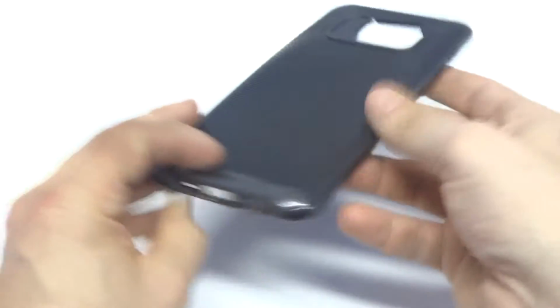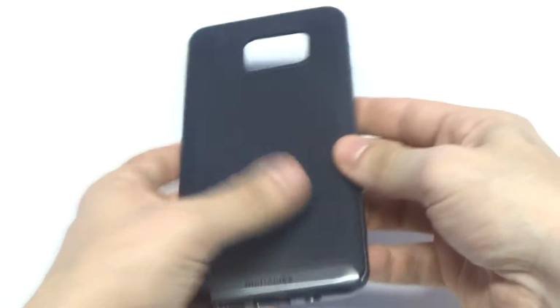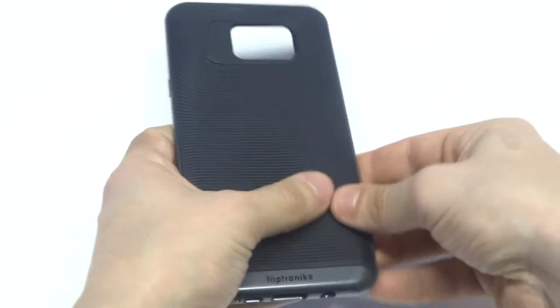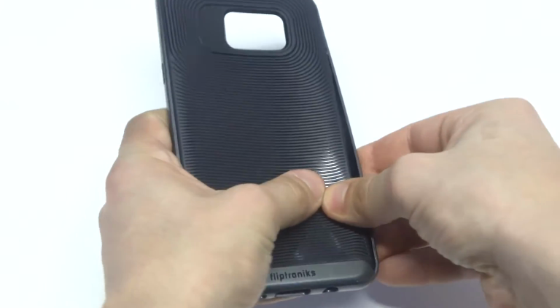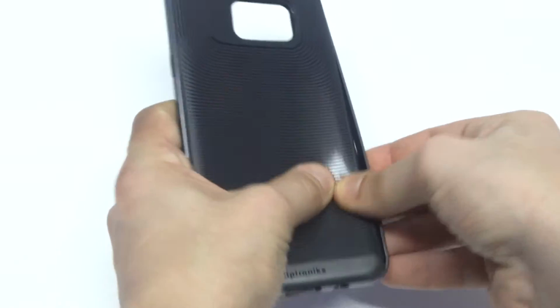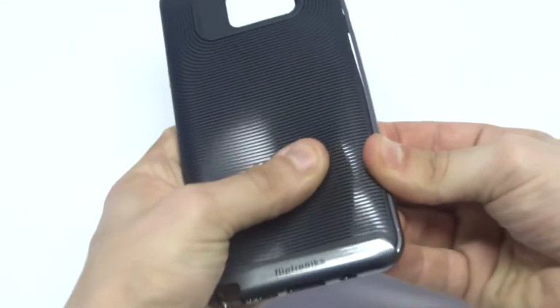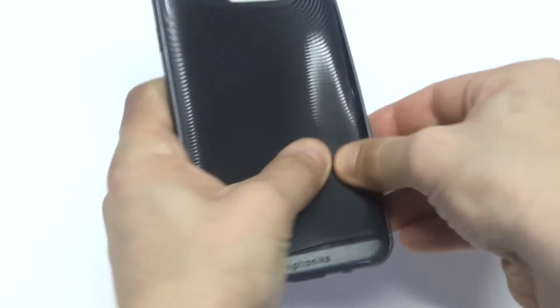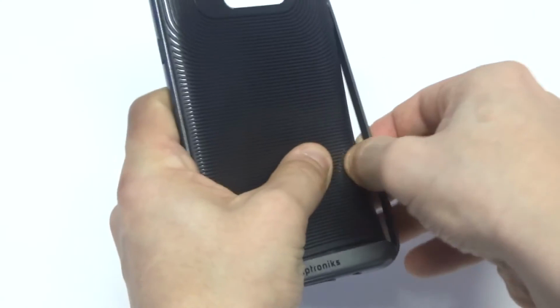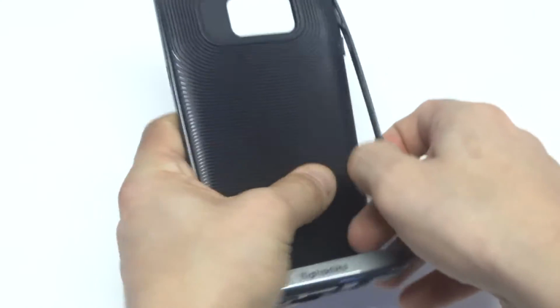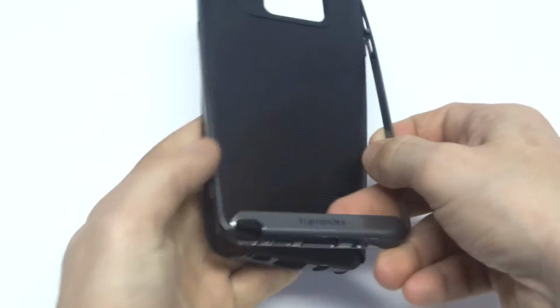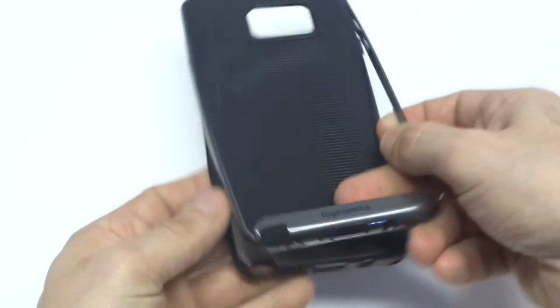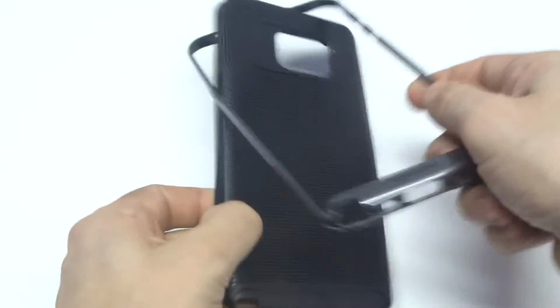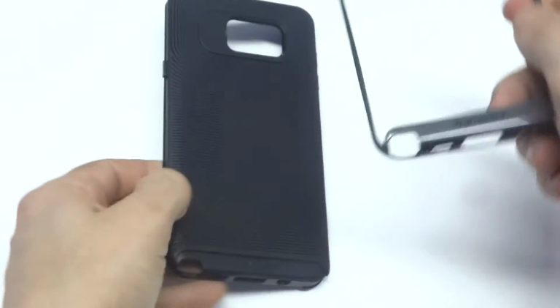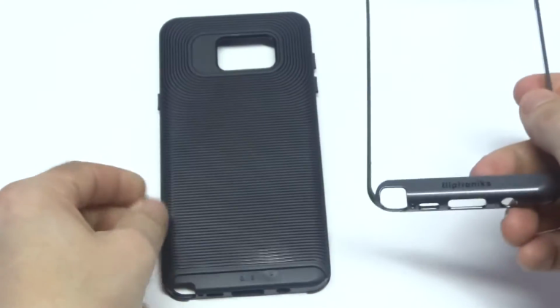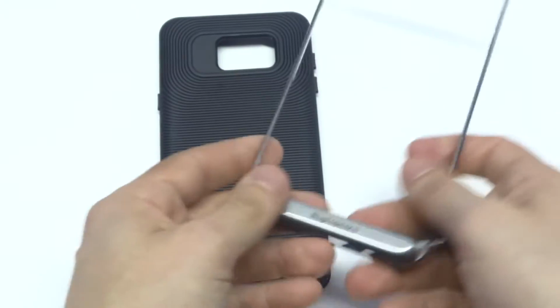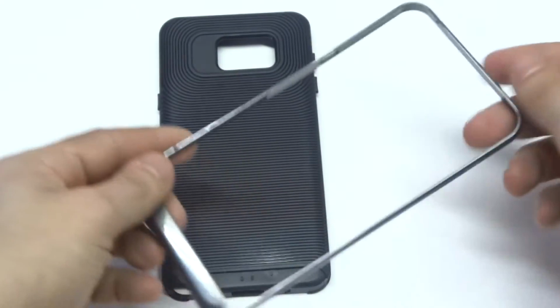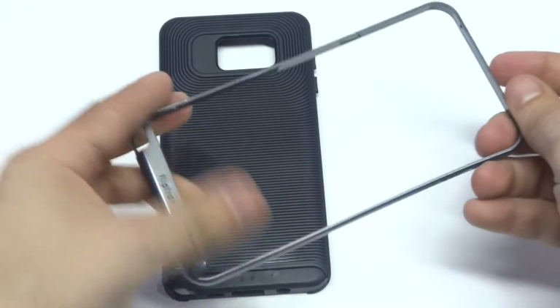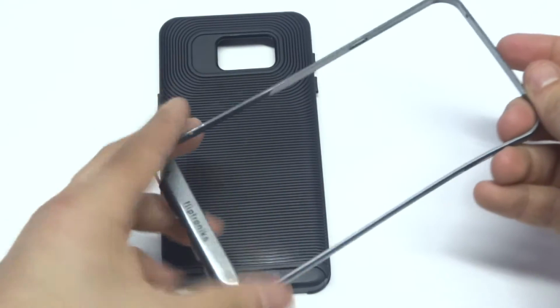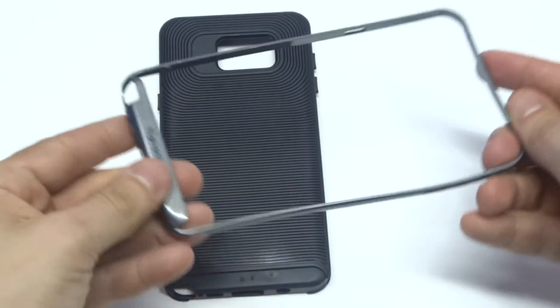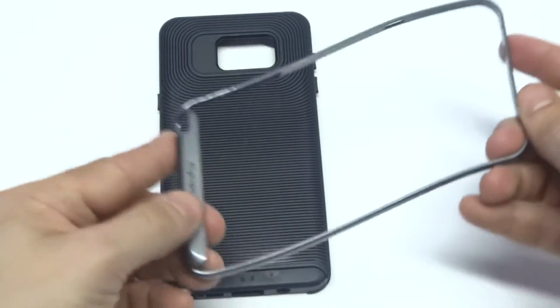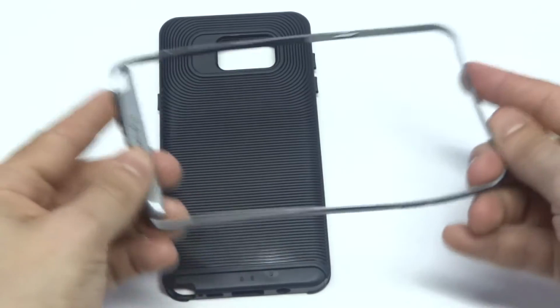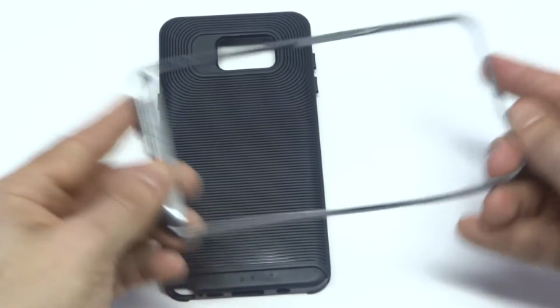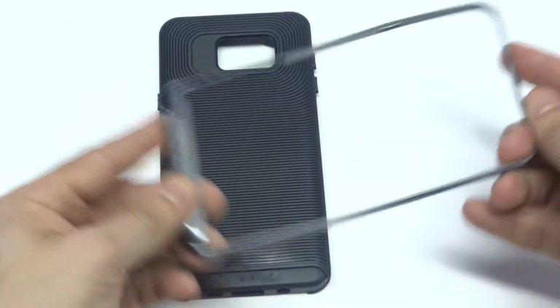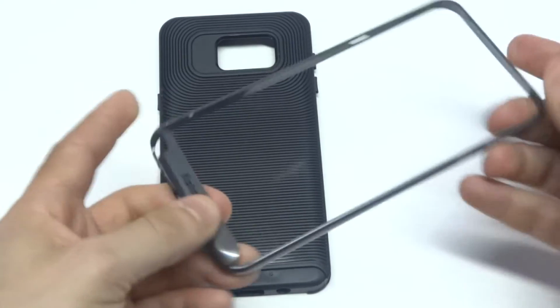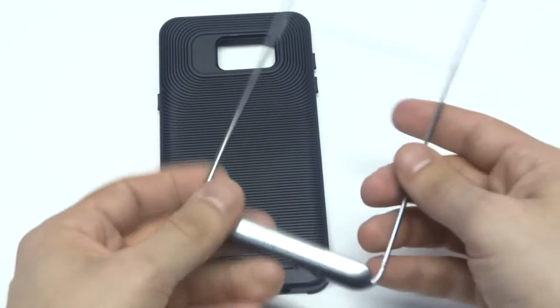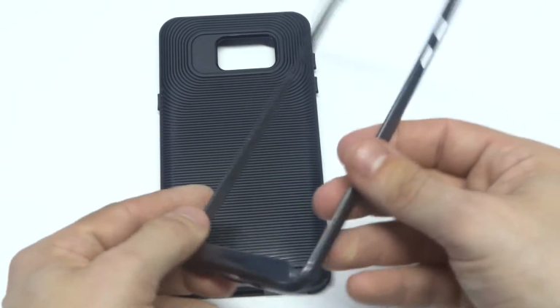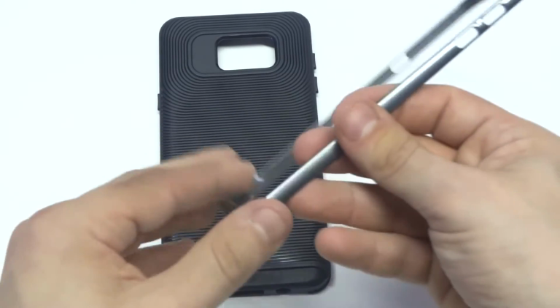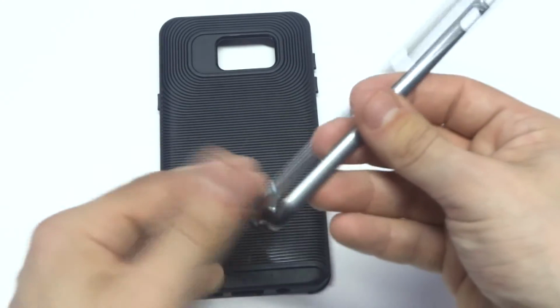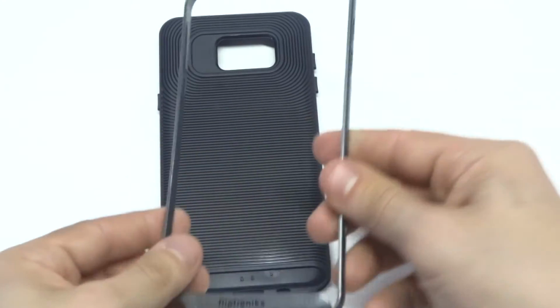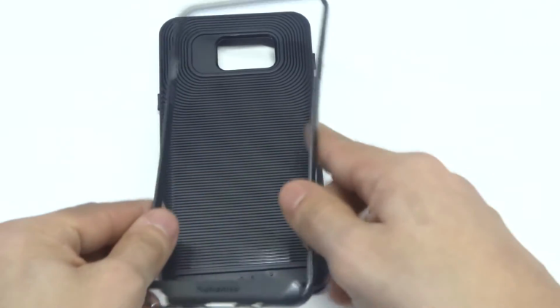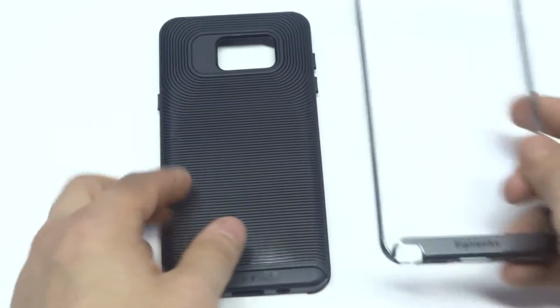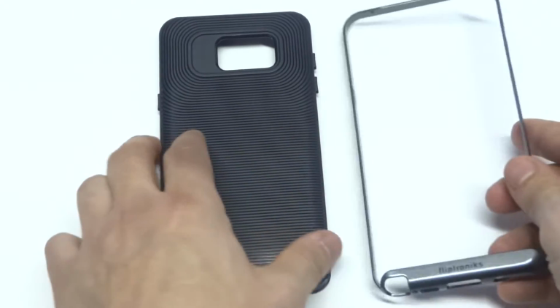I'm going to remove the bumper for you guys. Removing the bumper is really easy — you honestly don't have to worry about this thing breaking even when you bend it. You can see that it's very well made, so you don't have to worry about anything like that.